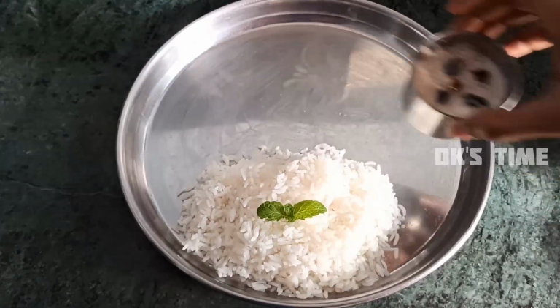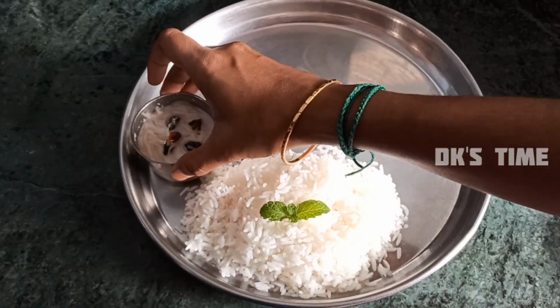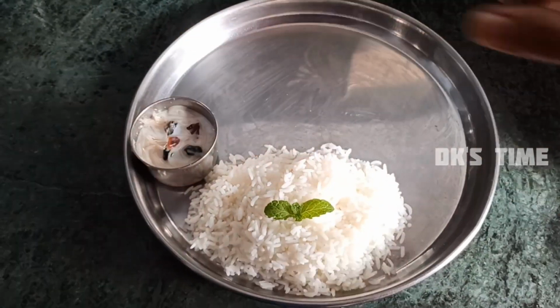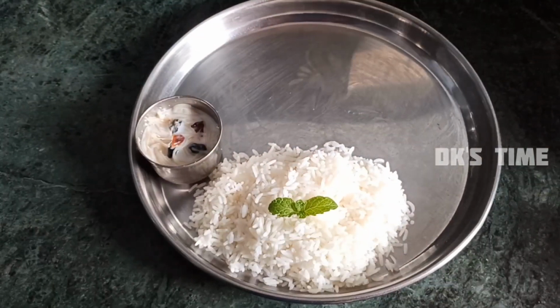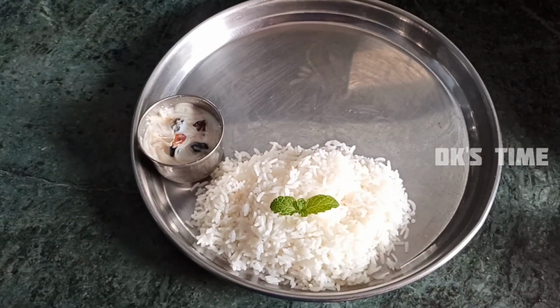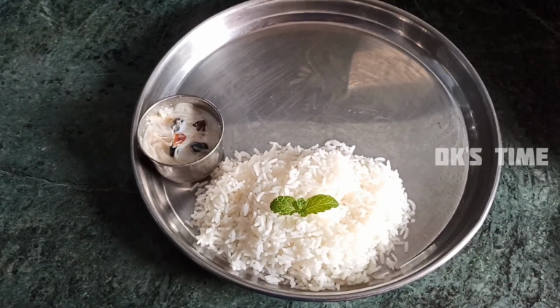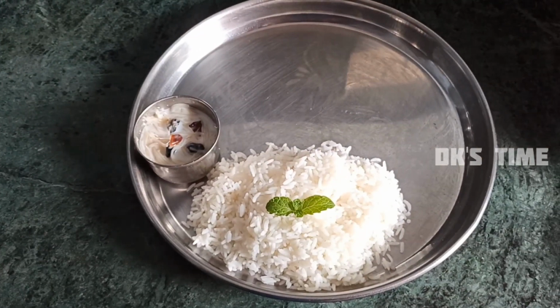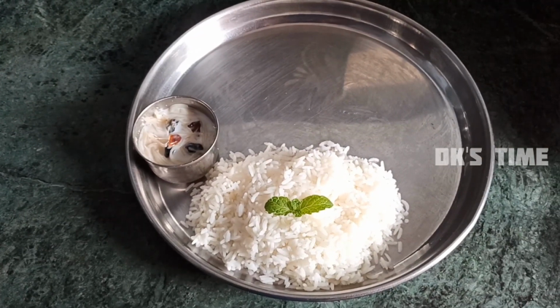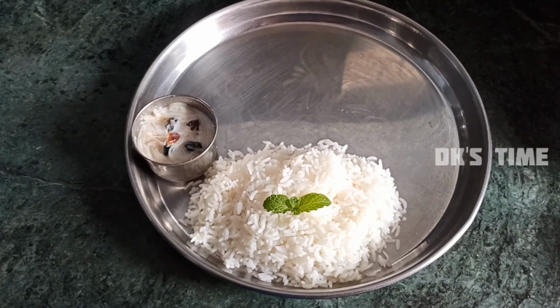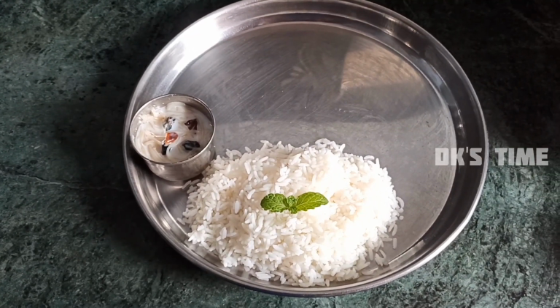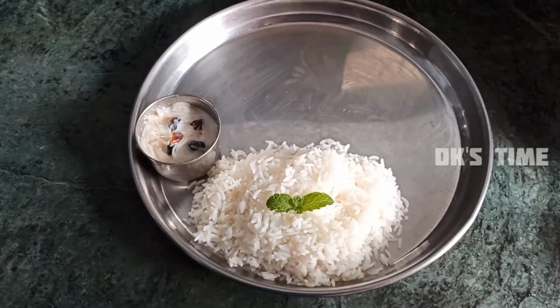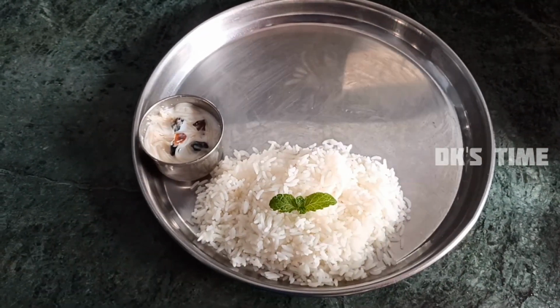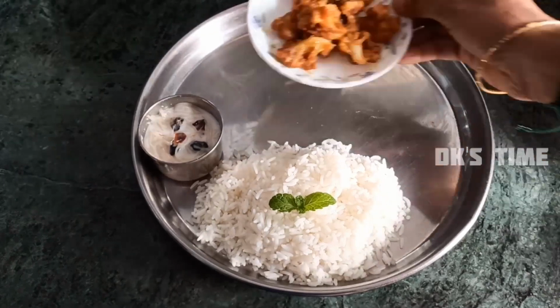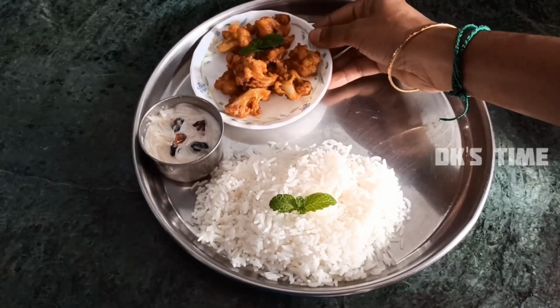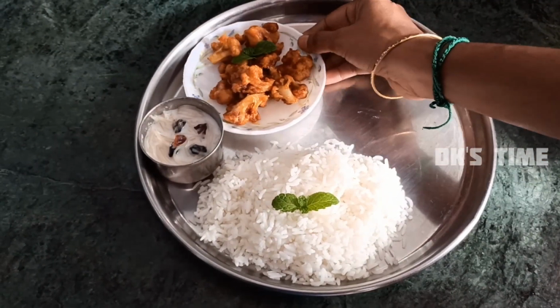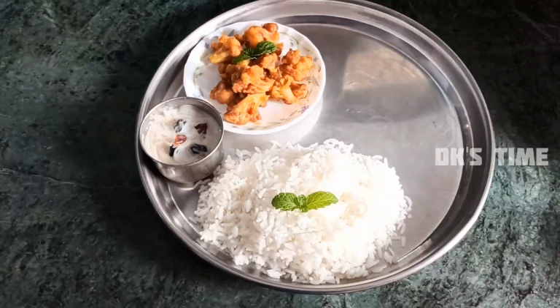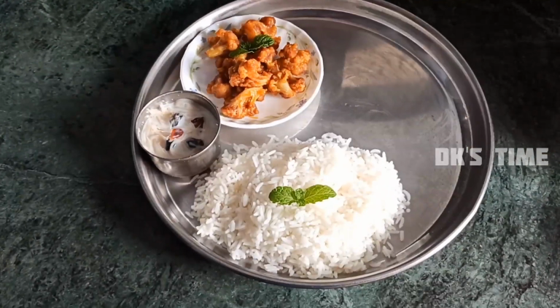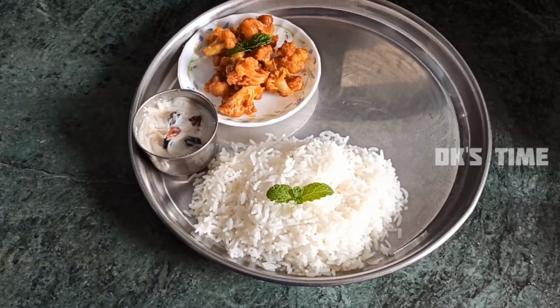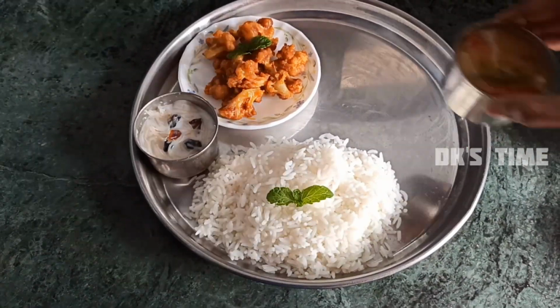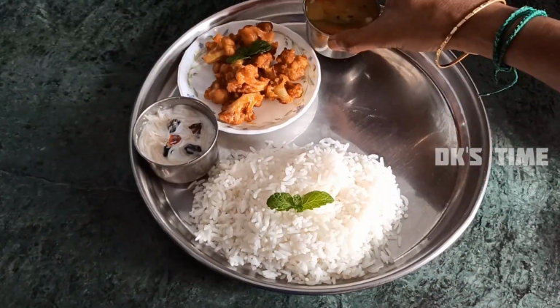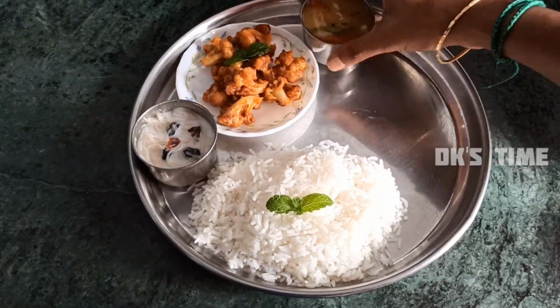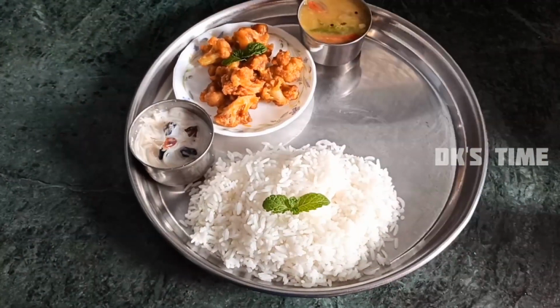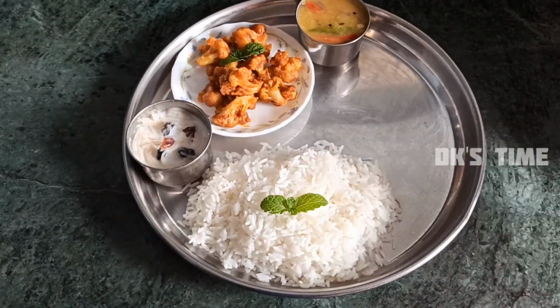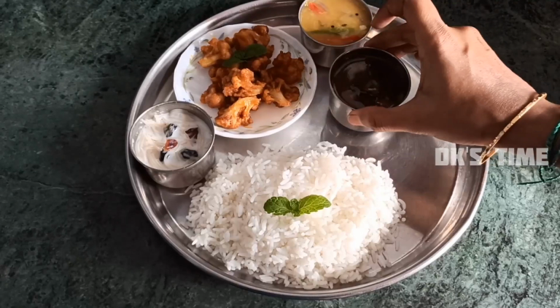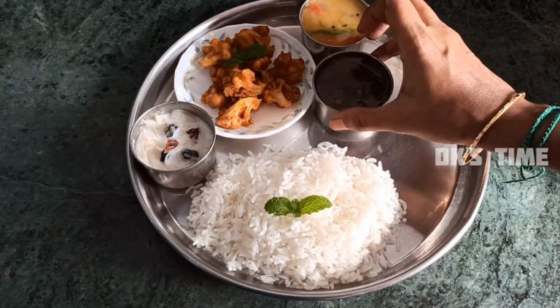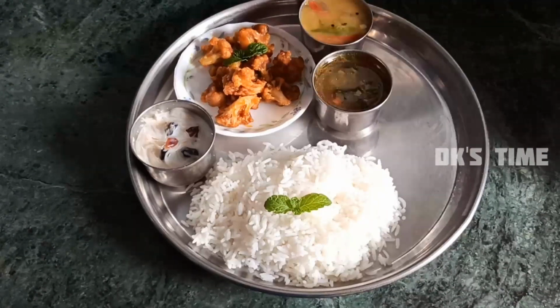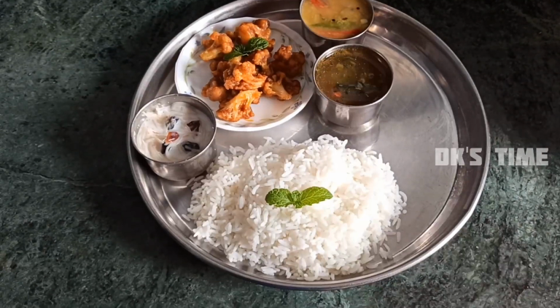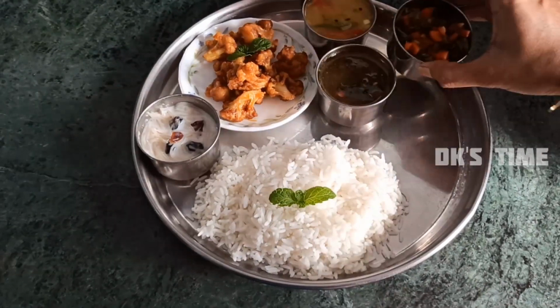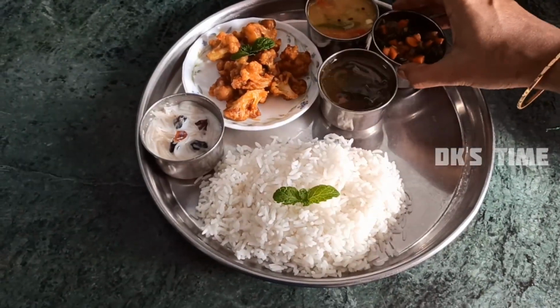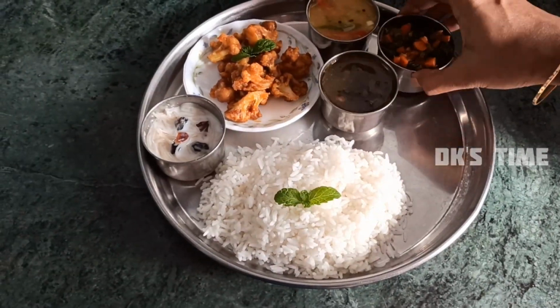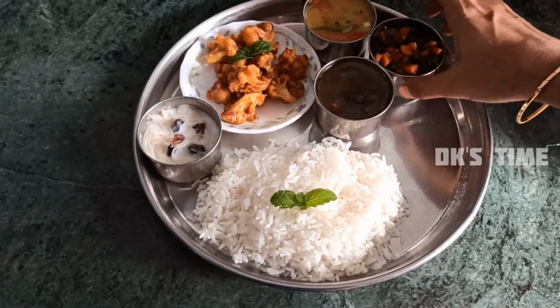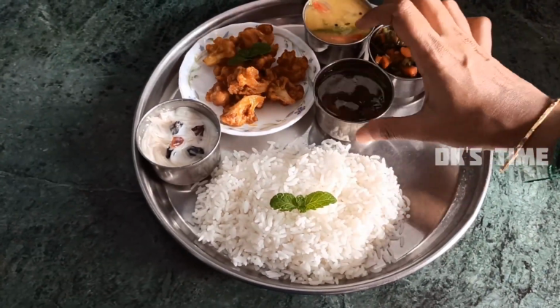Hi, Hello Friends! Welcome back to our channel DK's Time! You can see the thumbnail already. What we're doing here is a vegetable. If you want to see a simple vegetable, let's go to the video.